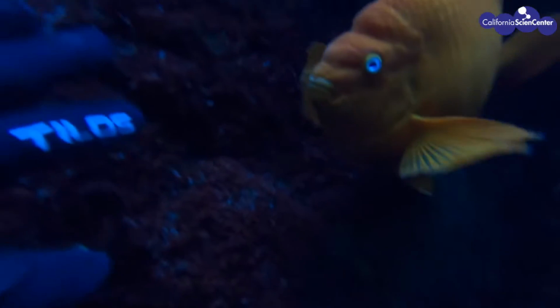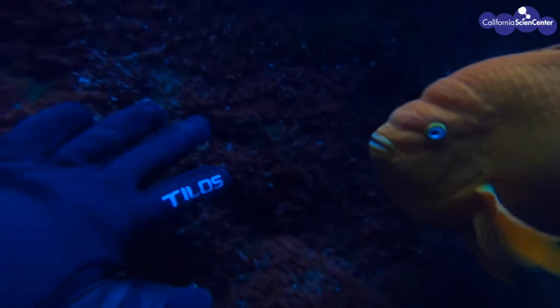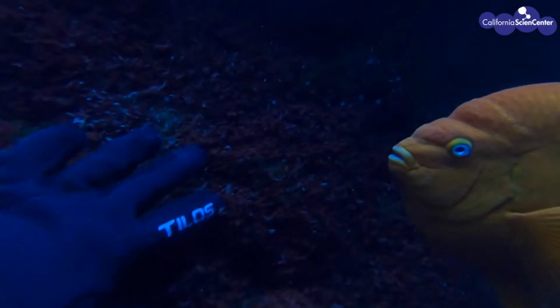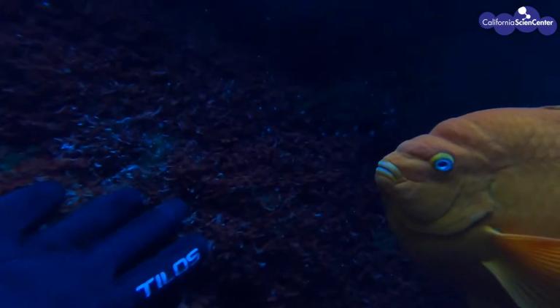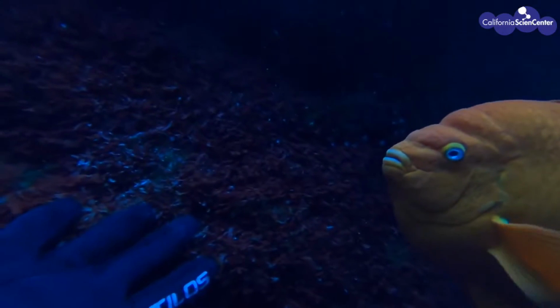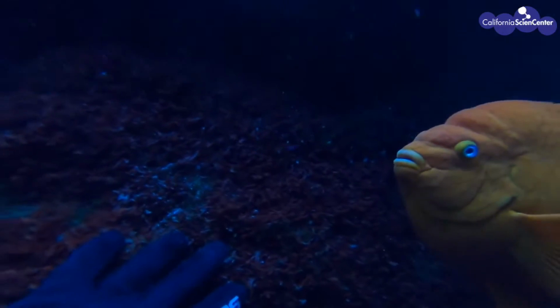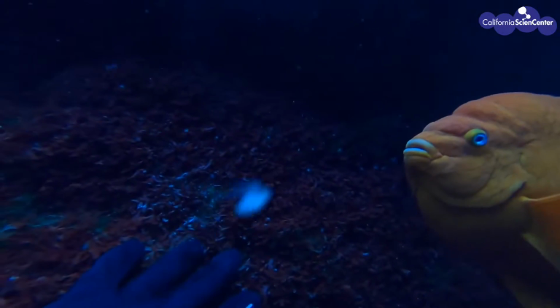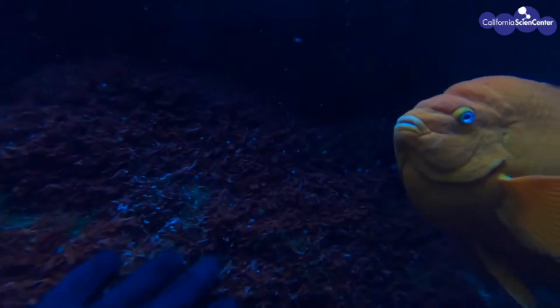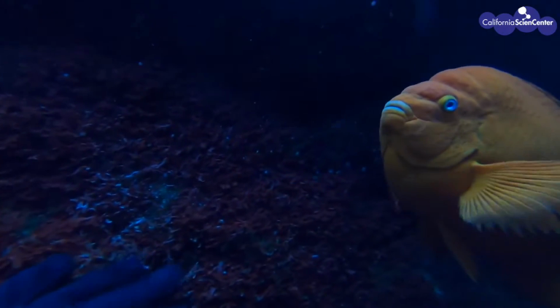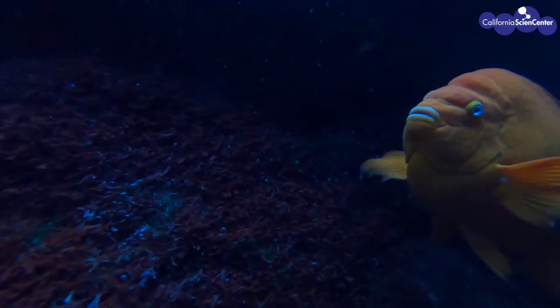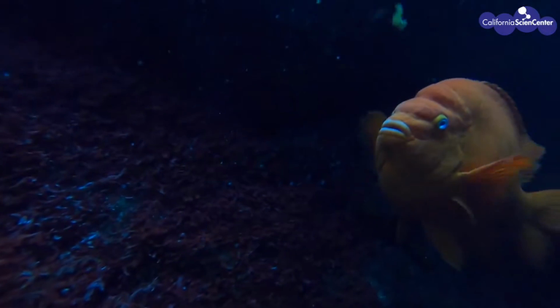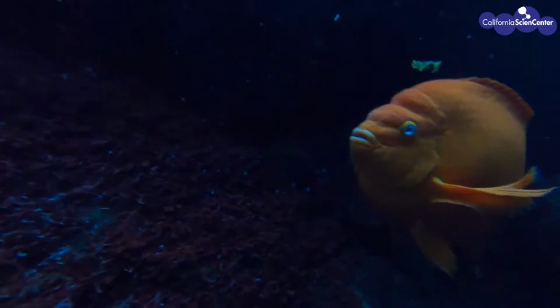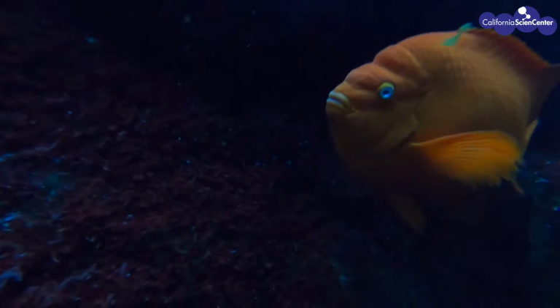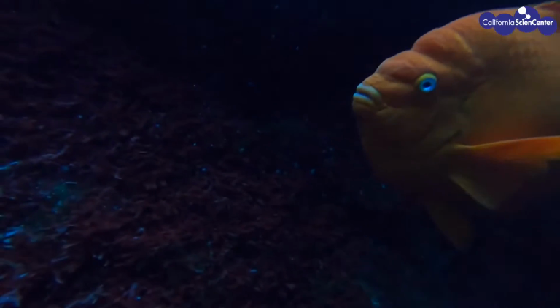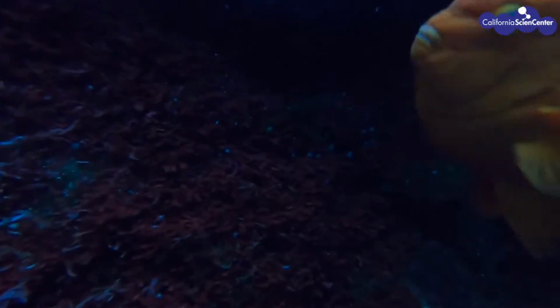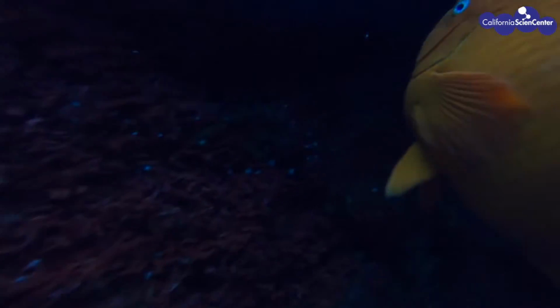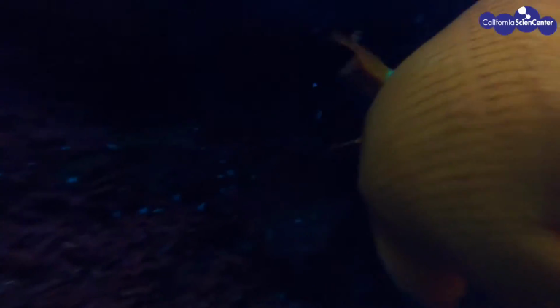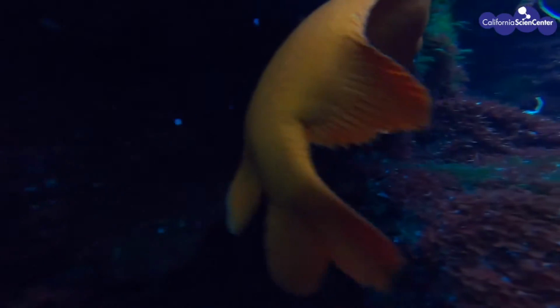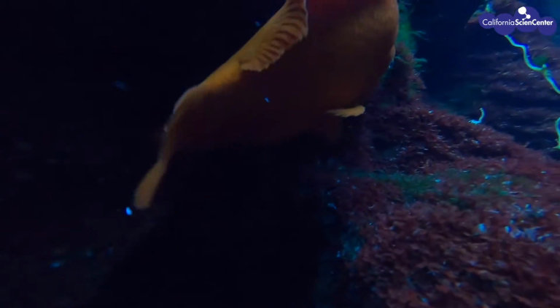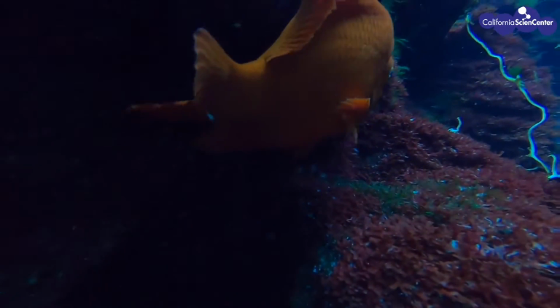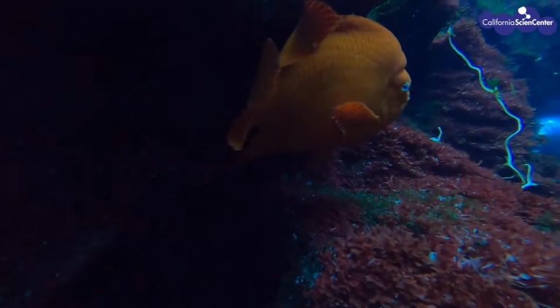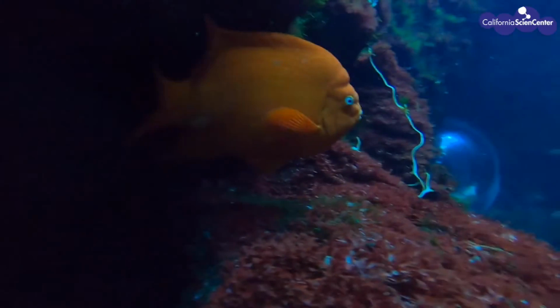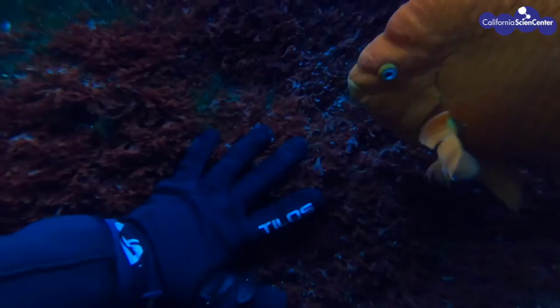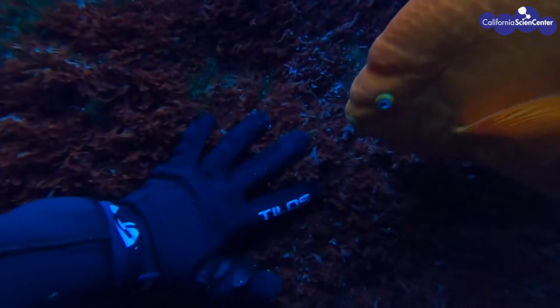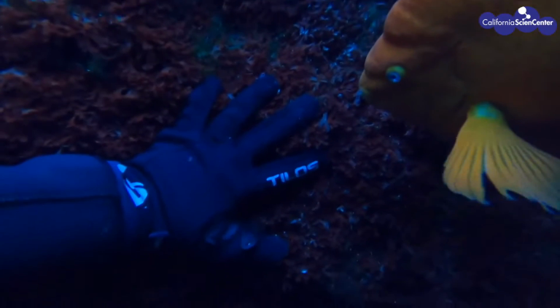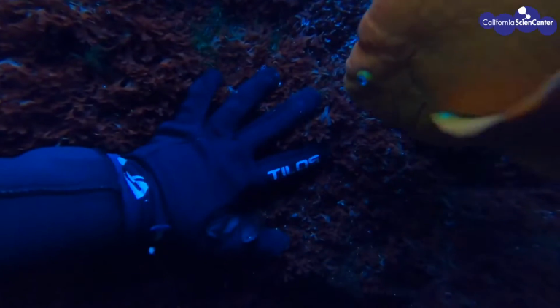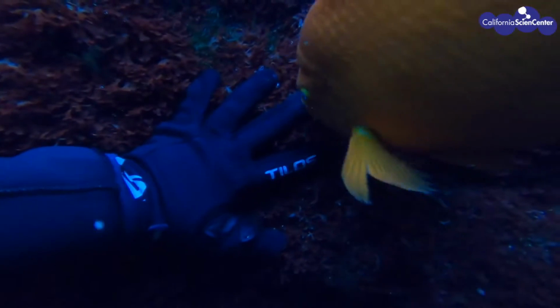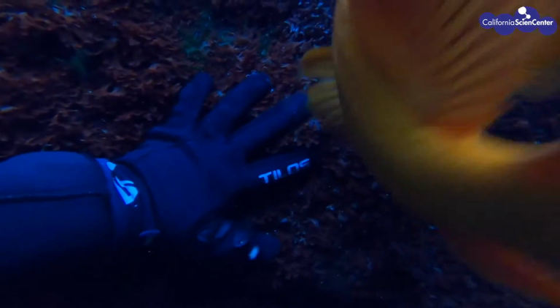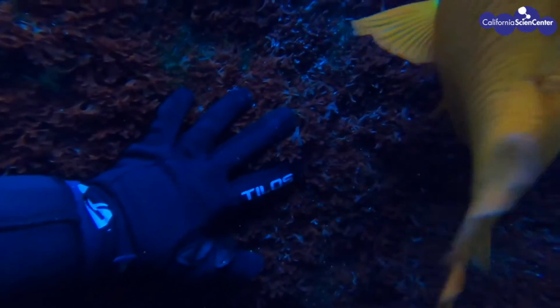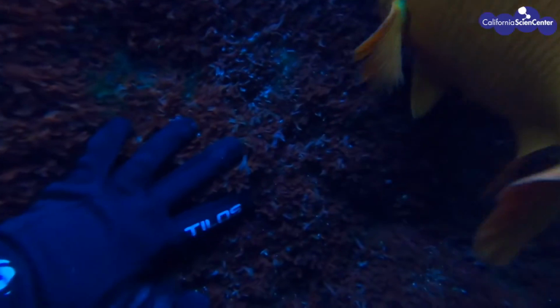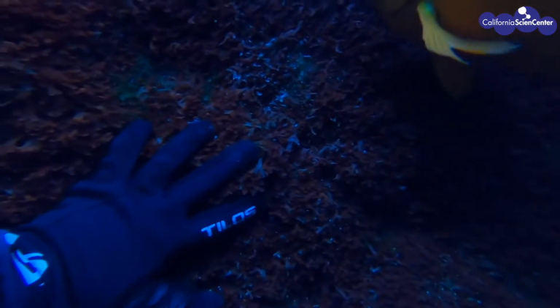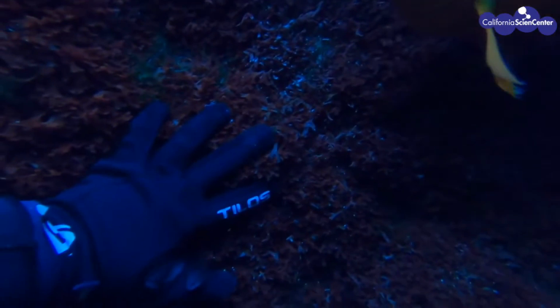Can you hear the sounds? They make these sounds by grinding something called their pharyngeal teeth. The sound is then amplified by their swim bladder. Since I did not leave, the fish let me know that I was definitely not welcomed.